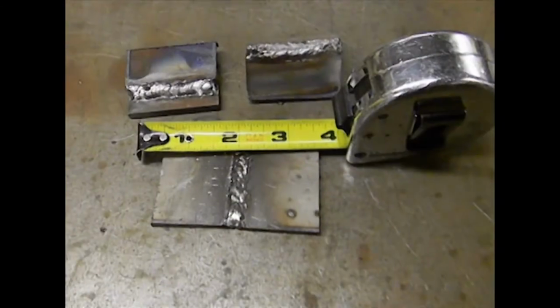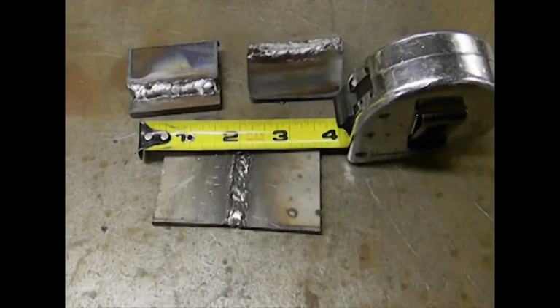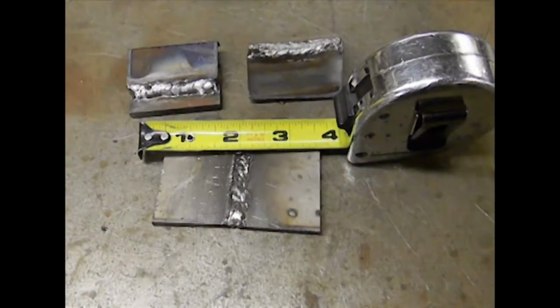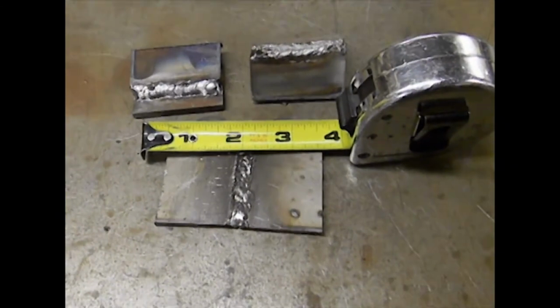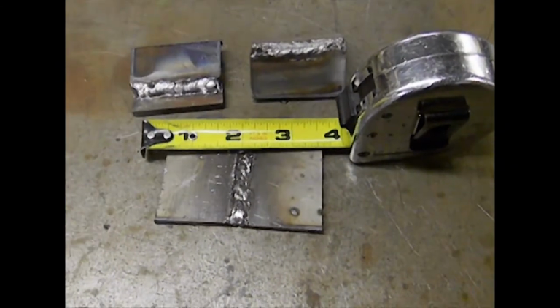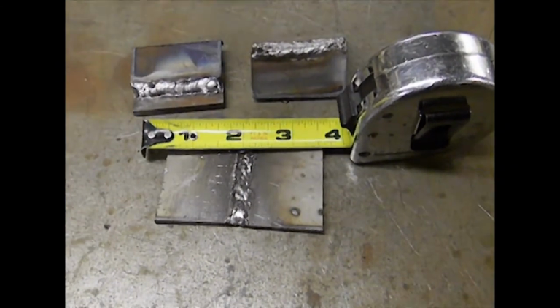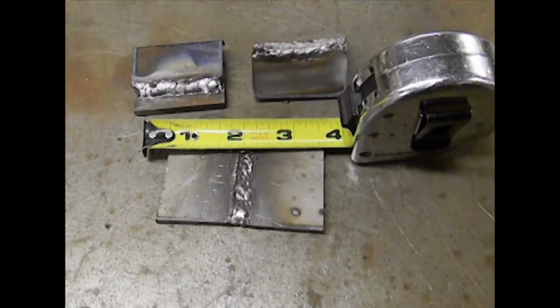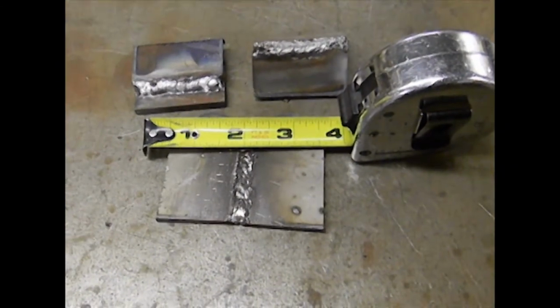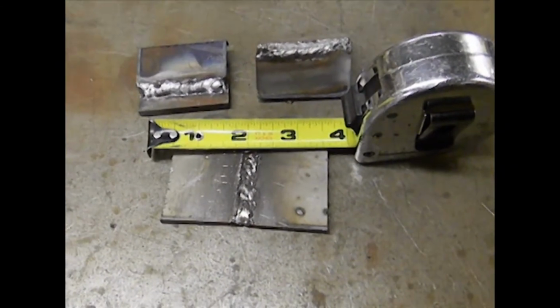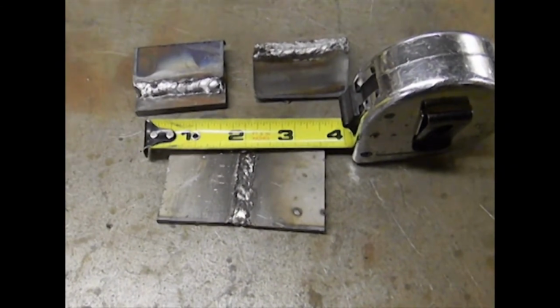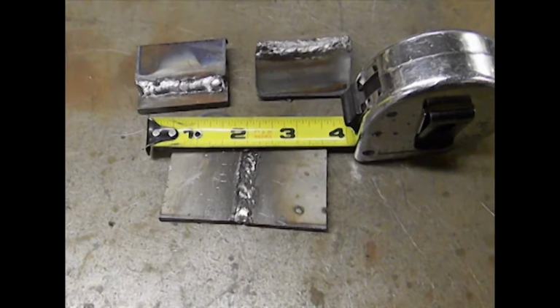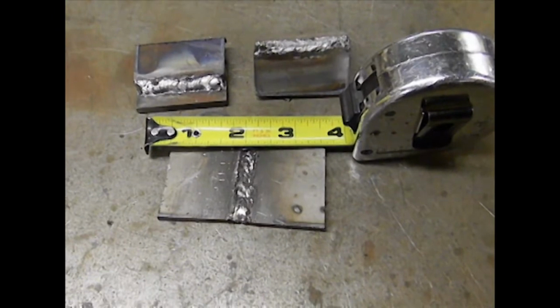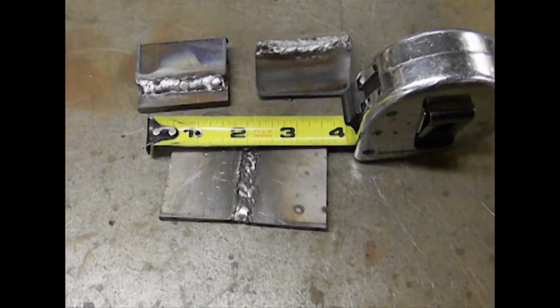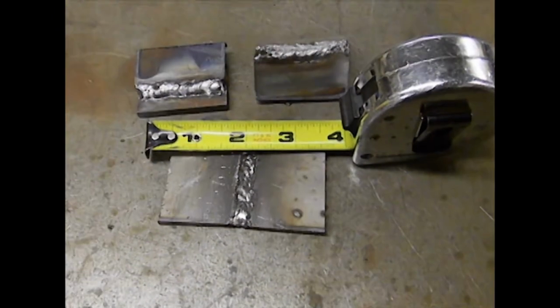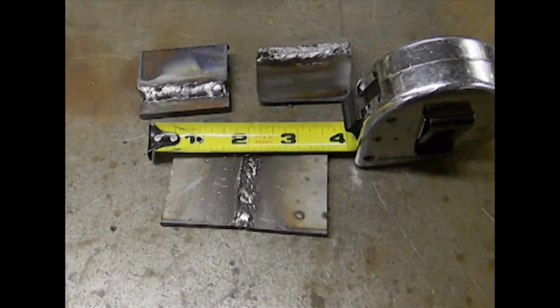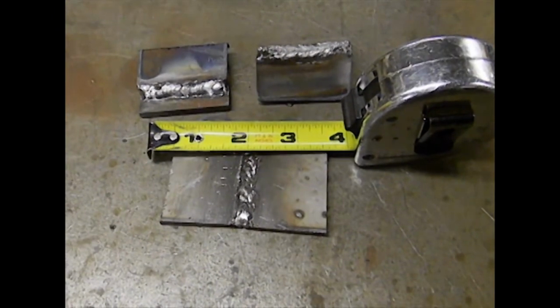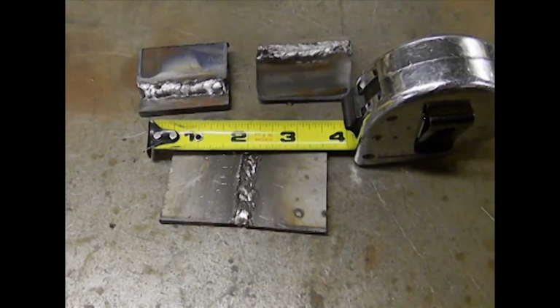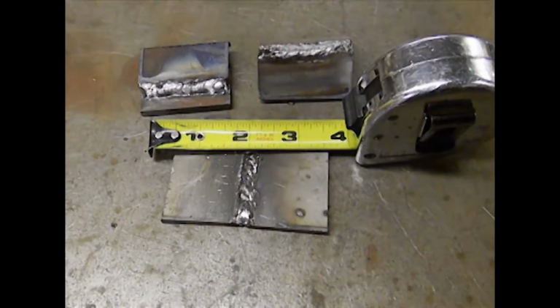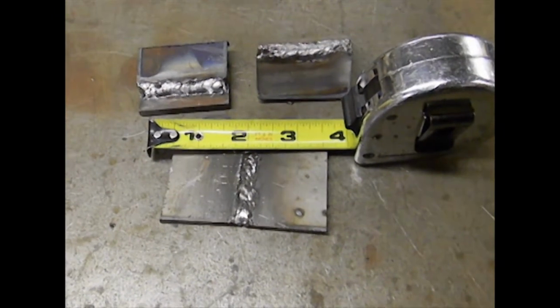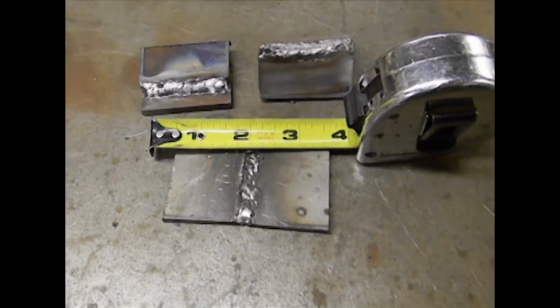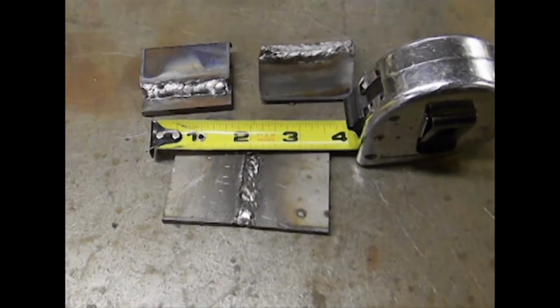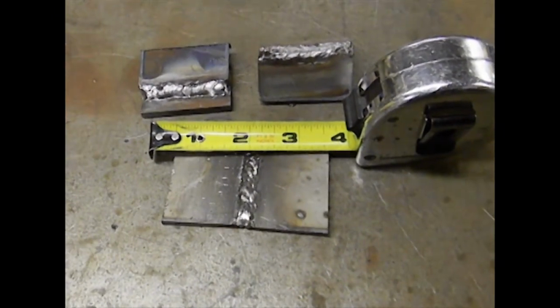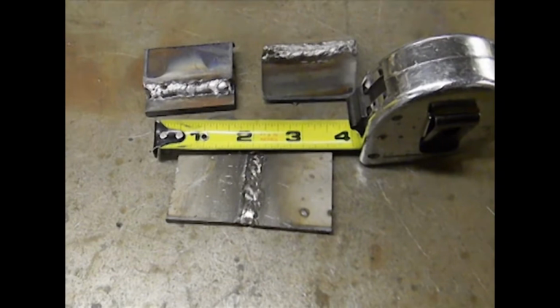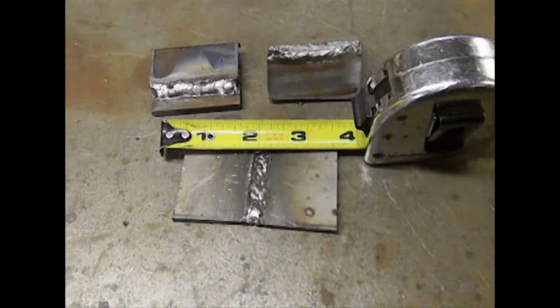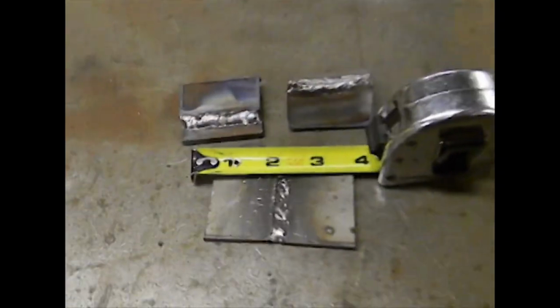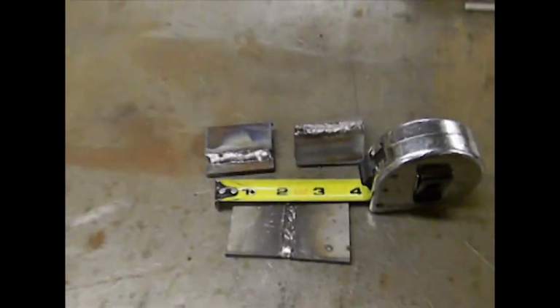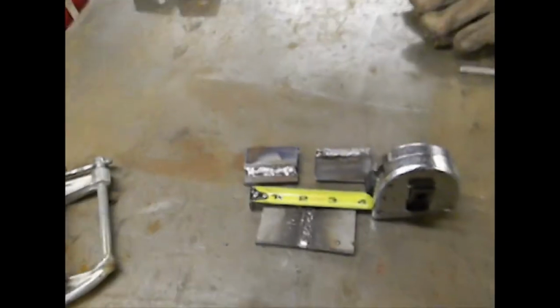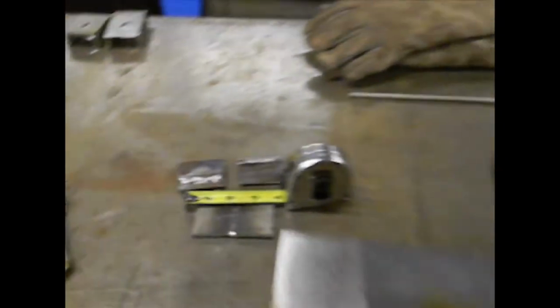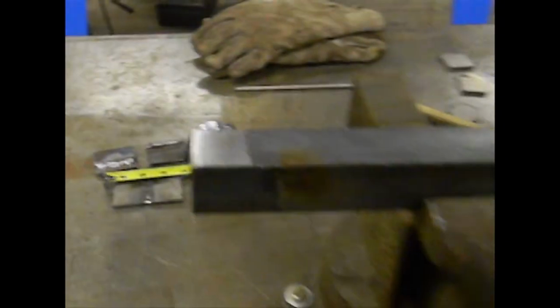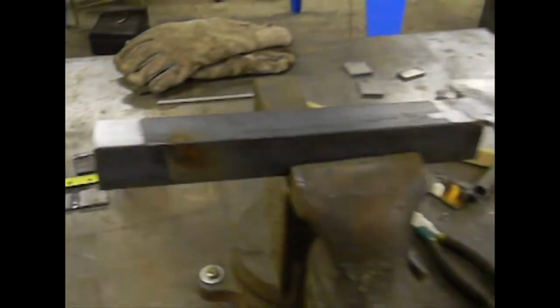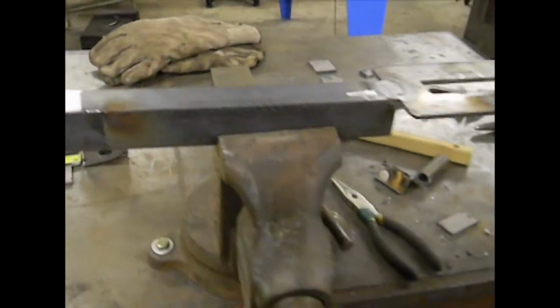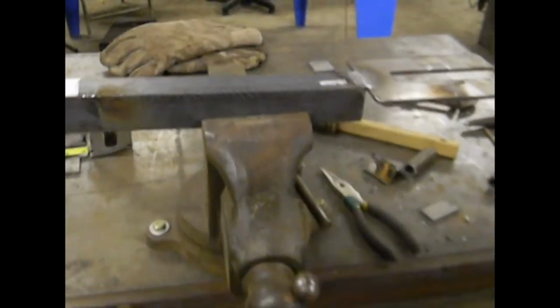Those are some gnarly looking welds. But like I said before, with the proper materials I could have made them look a heck of a lot nicer. Really, this is just me welding on scrap trying to show the diversity of this particular jig.